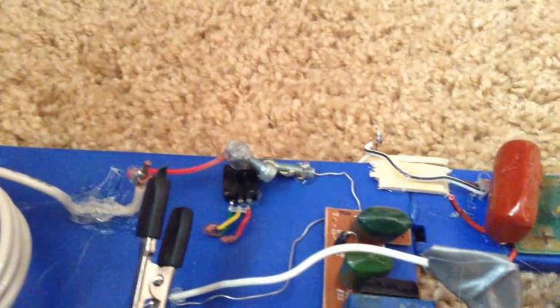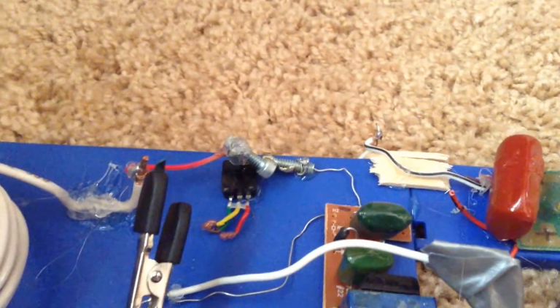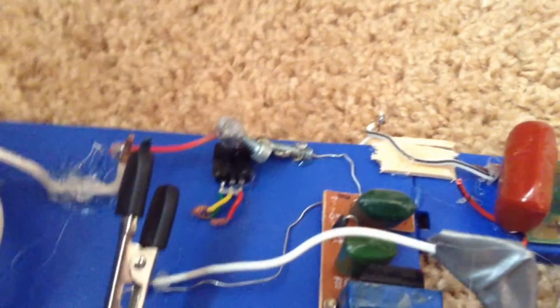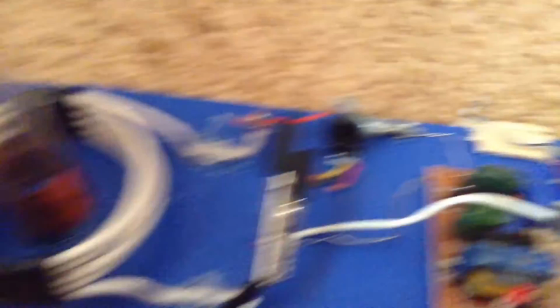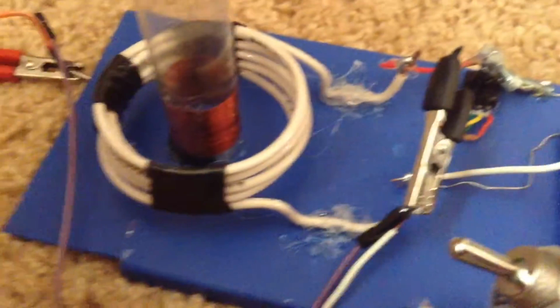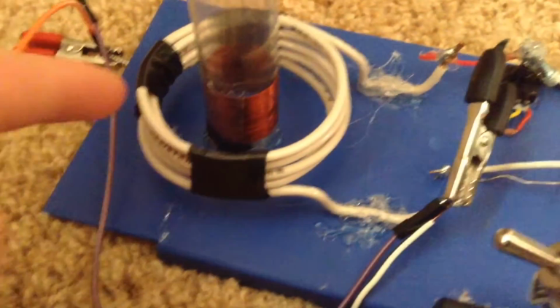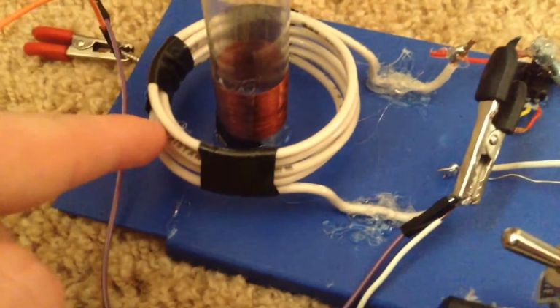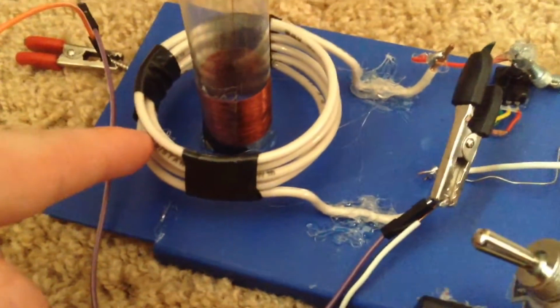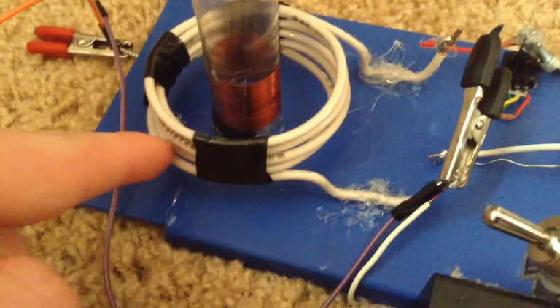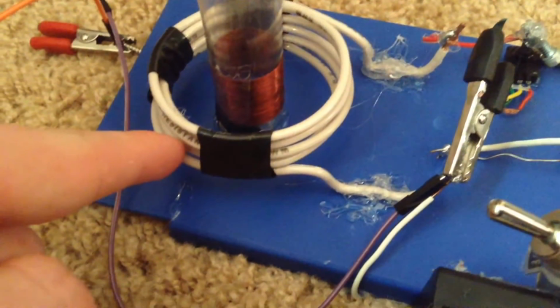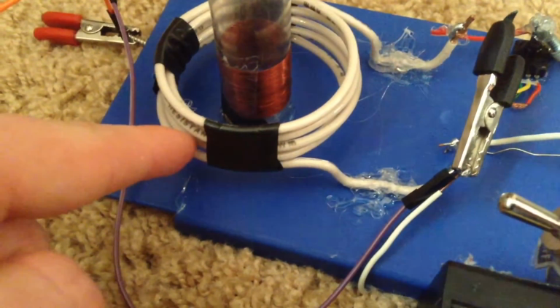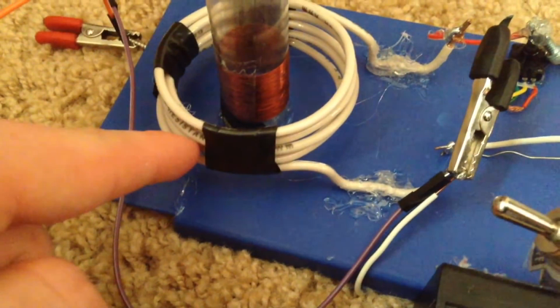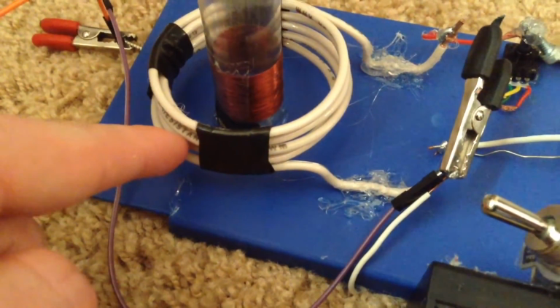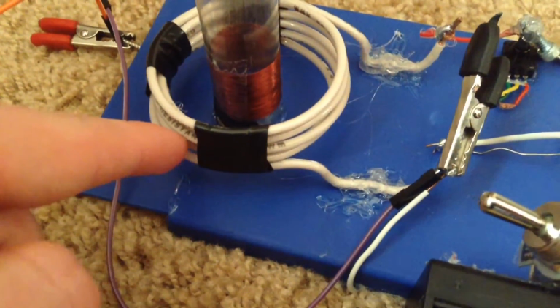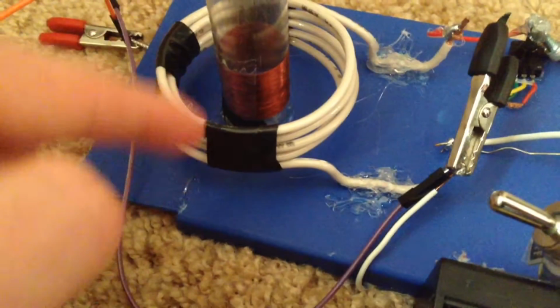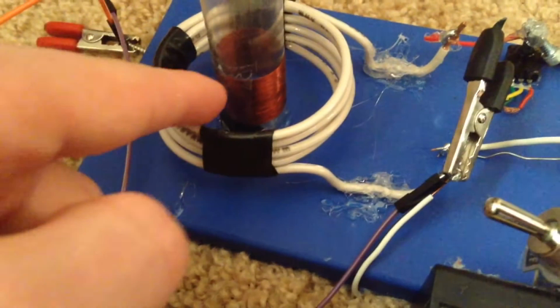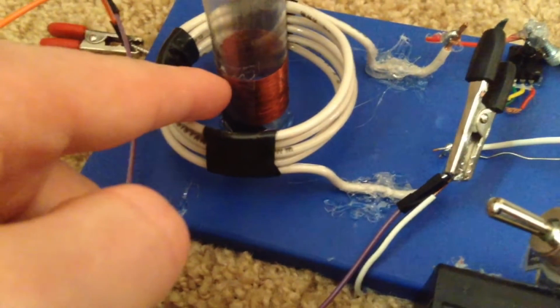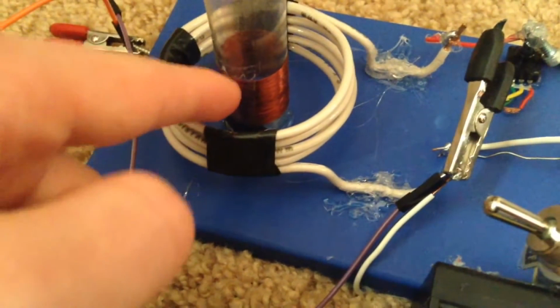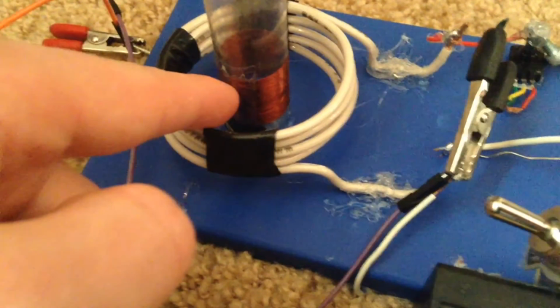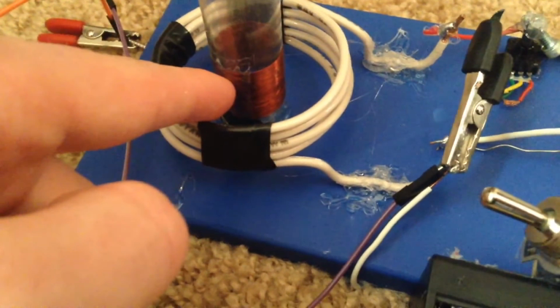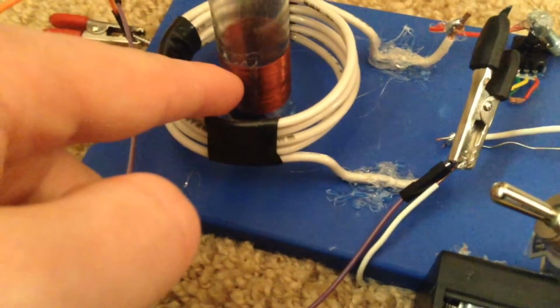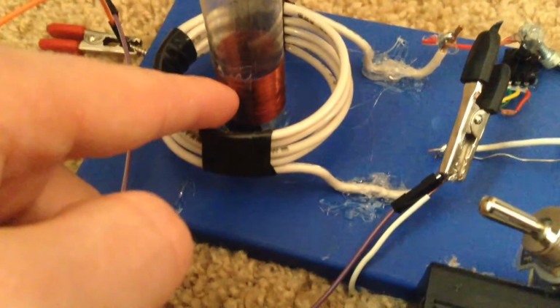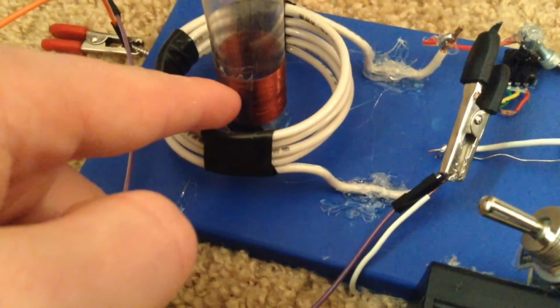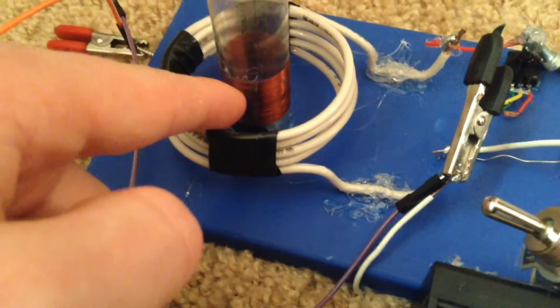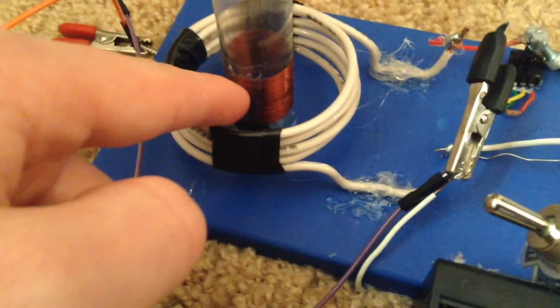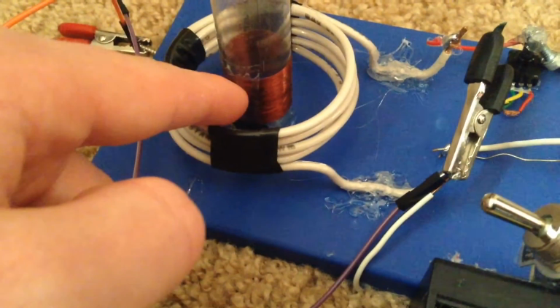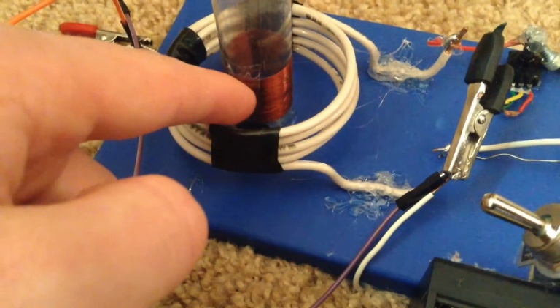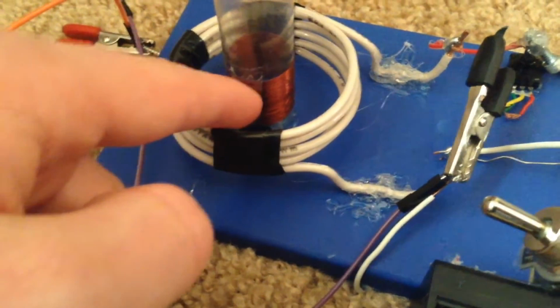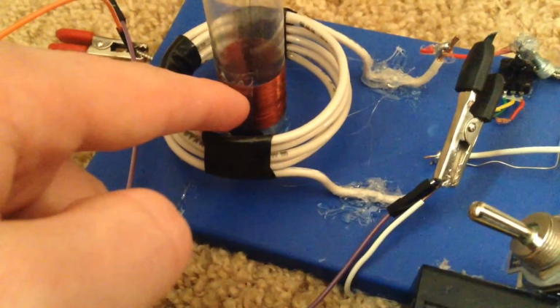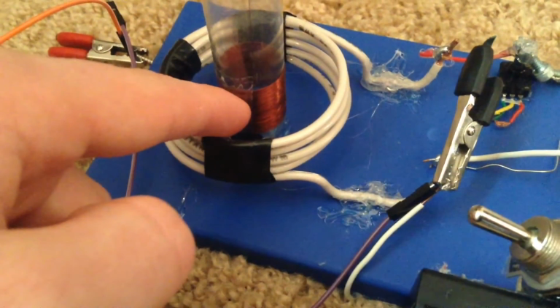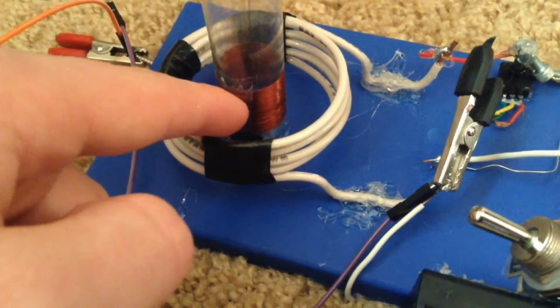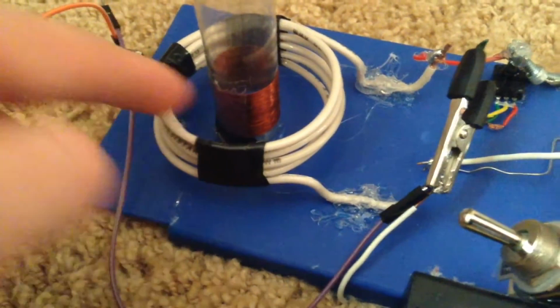The spark gap is adjustable. The primary coil is five winds, and the secondary coil is somewhere around 500 to 600 winds.